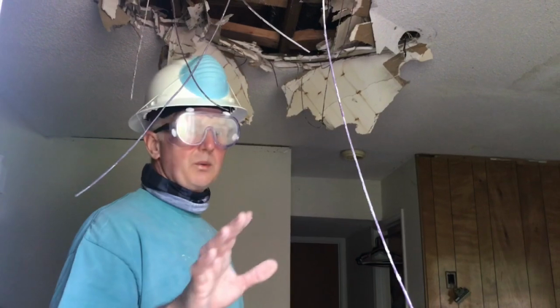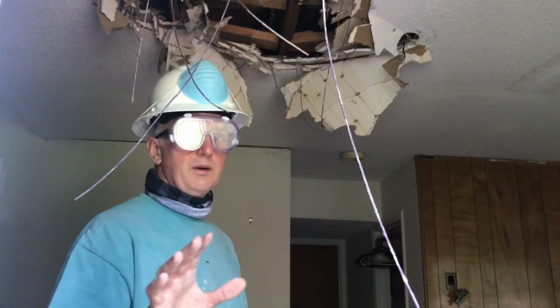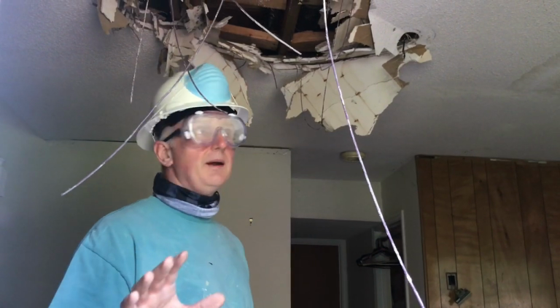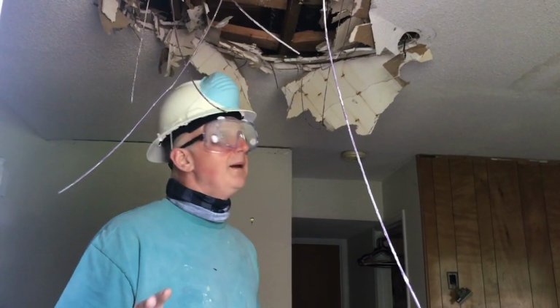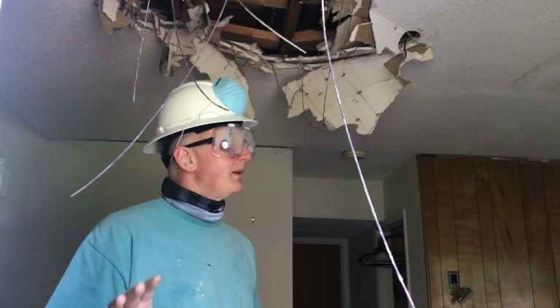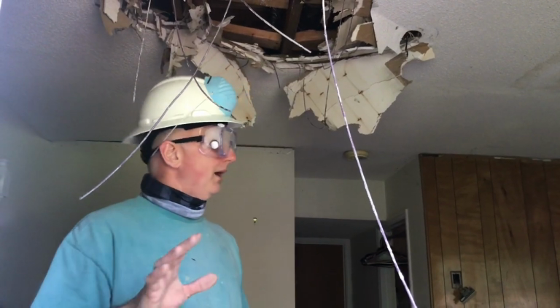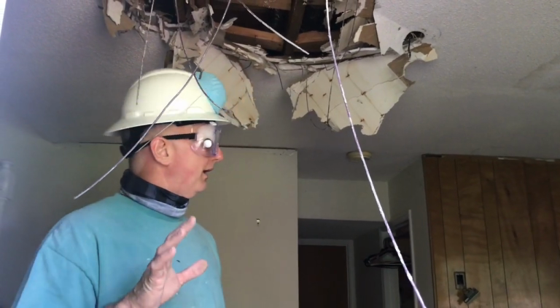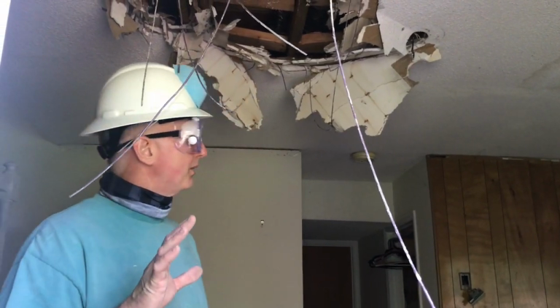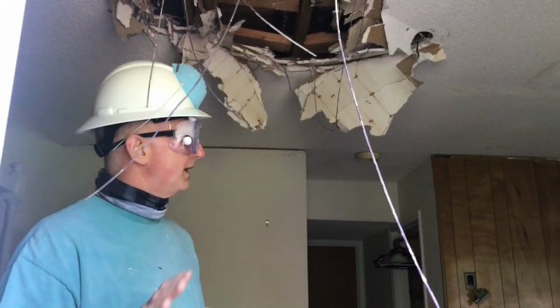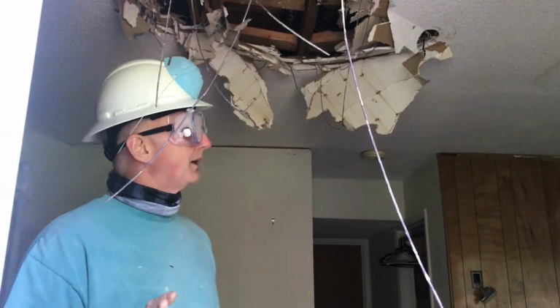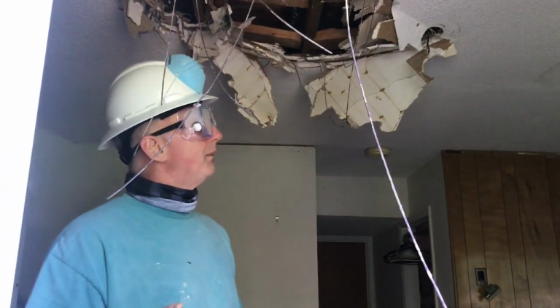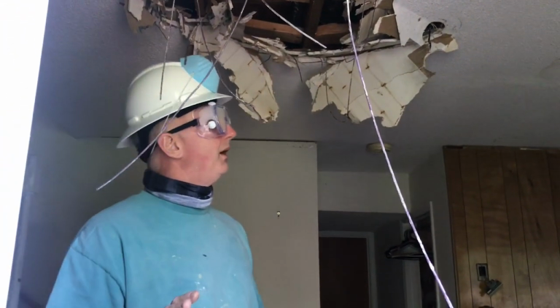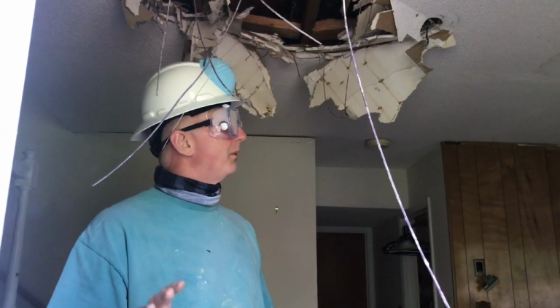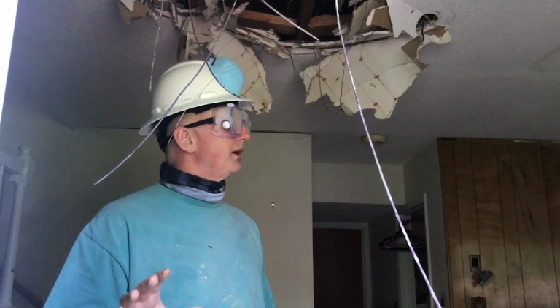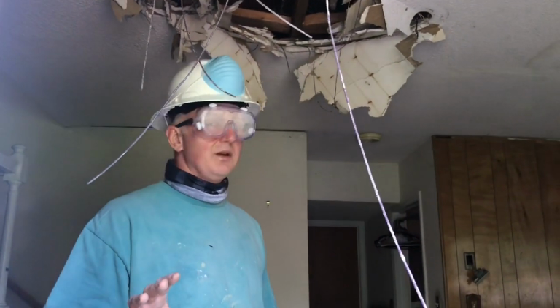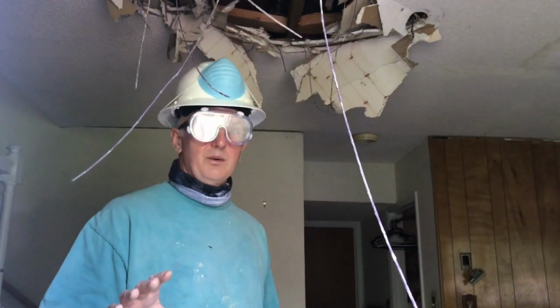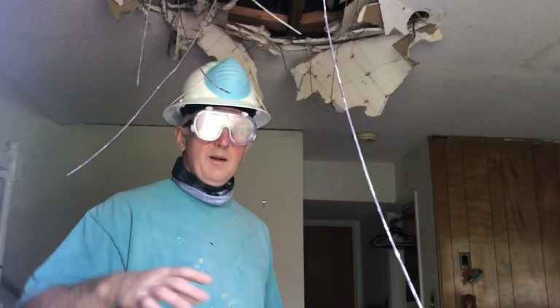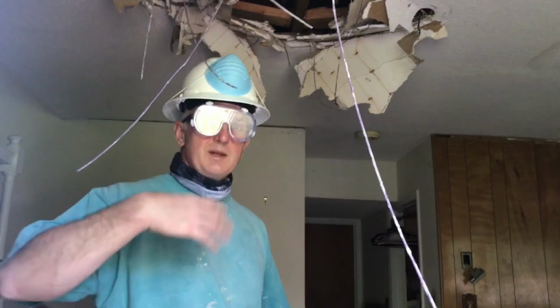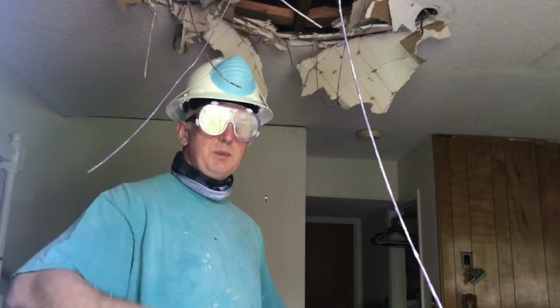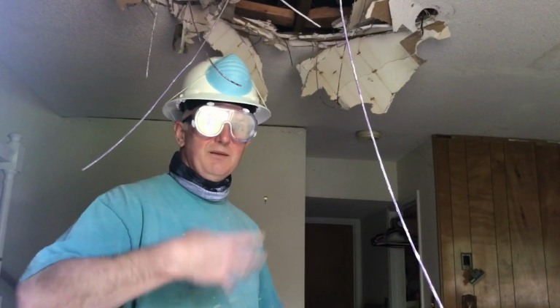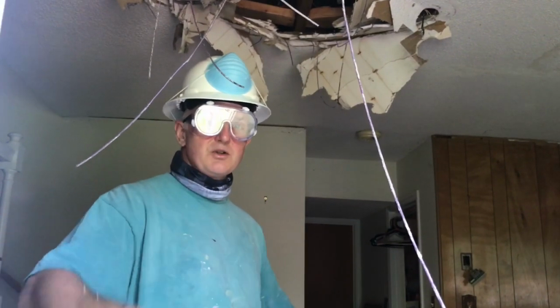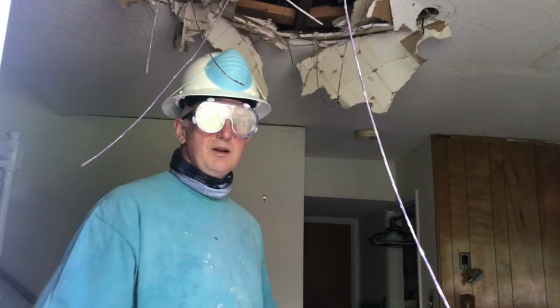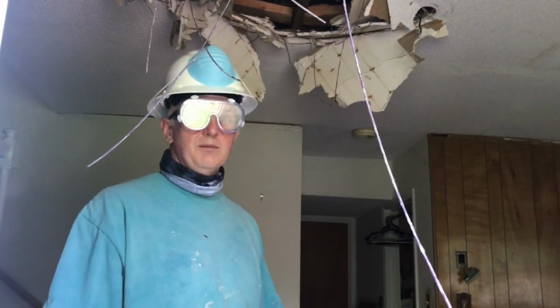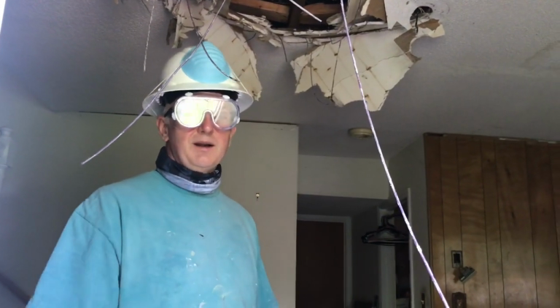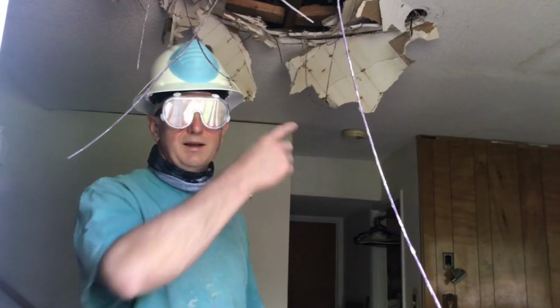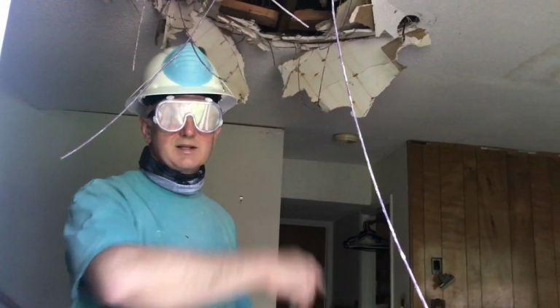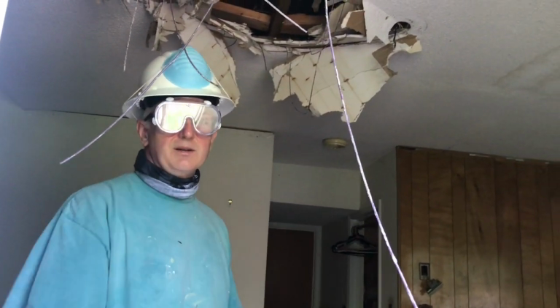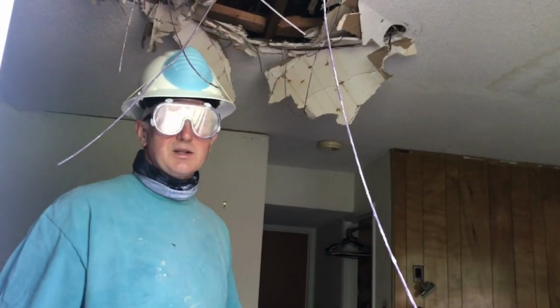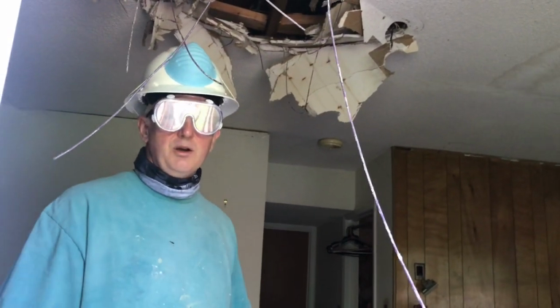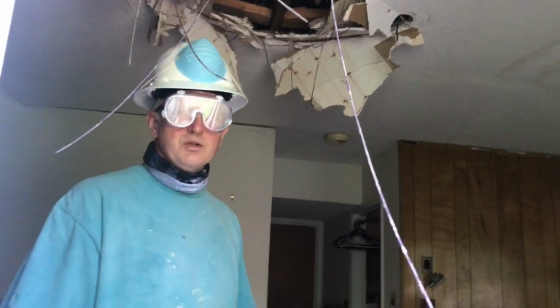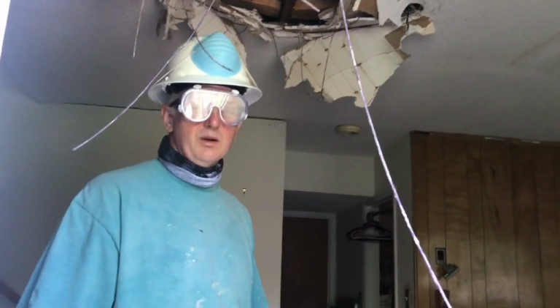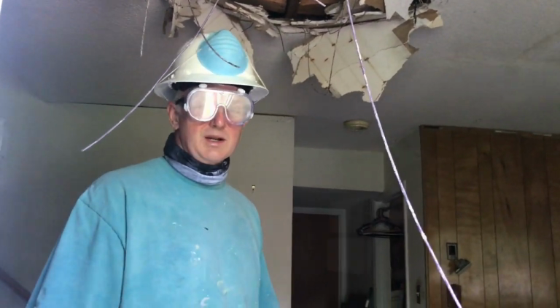That's what we're working on today. I'm going to set up the camera and give you the speedy version of me tearing down this ceiling. I hope you enjoy it.